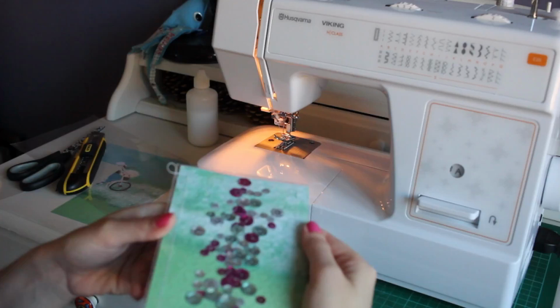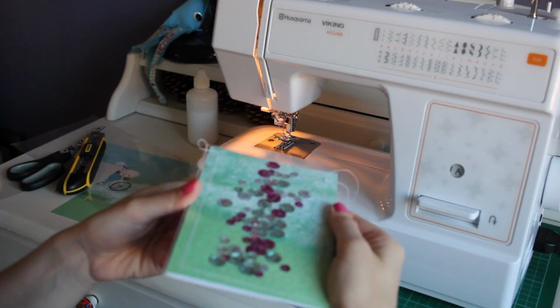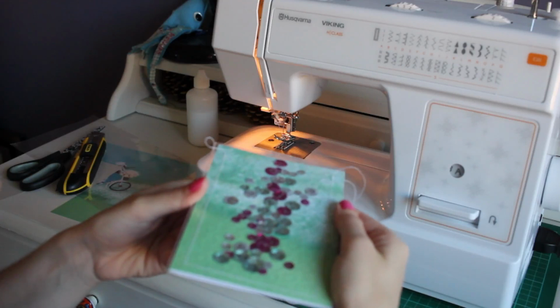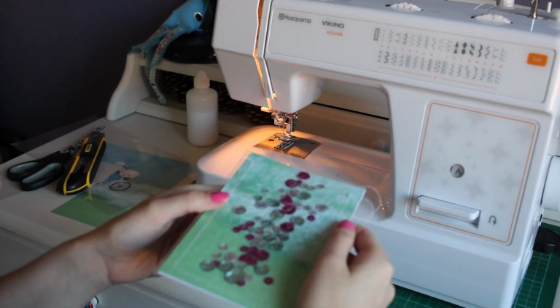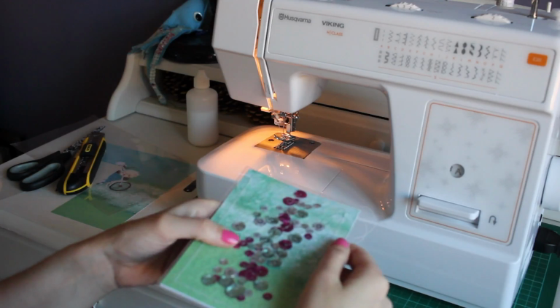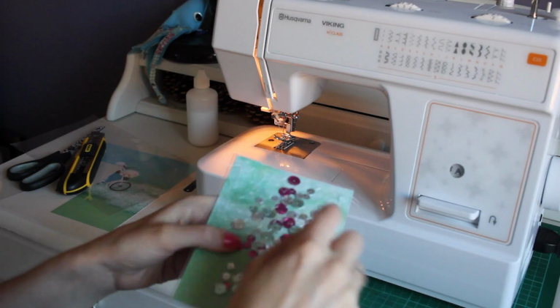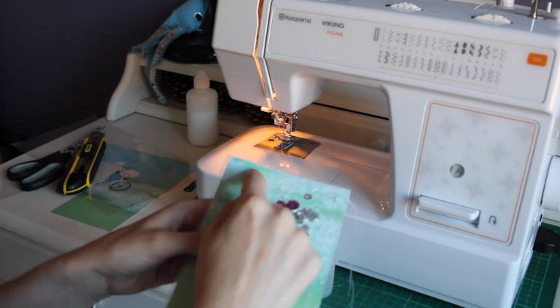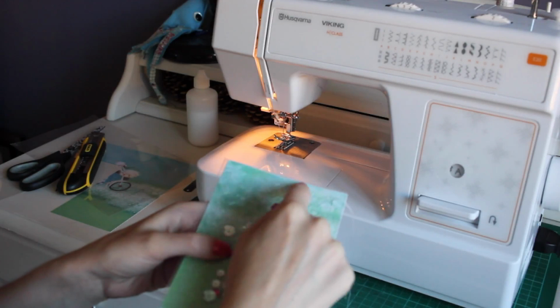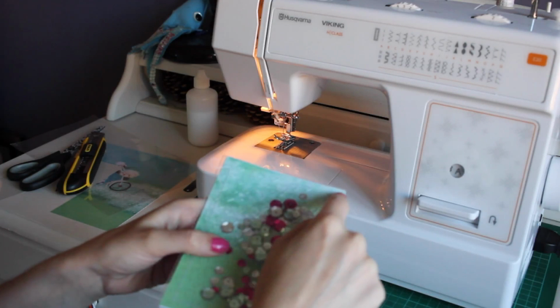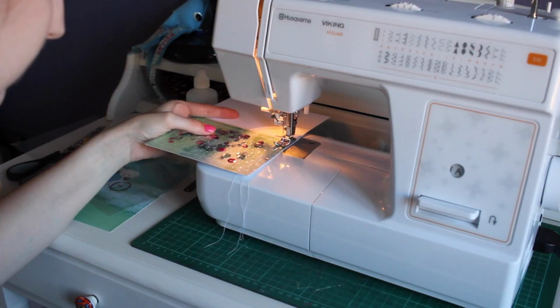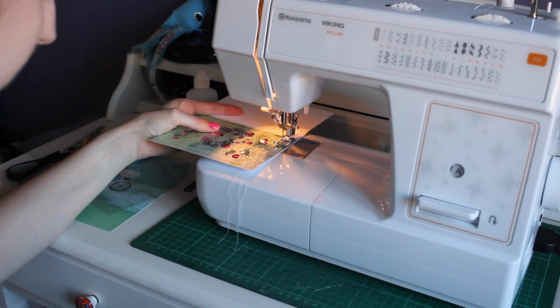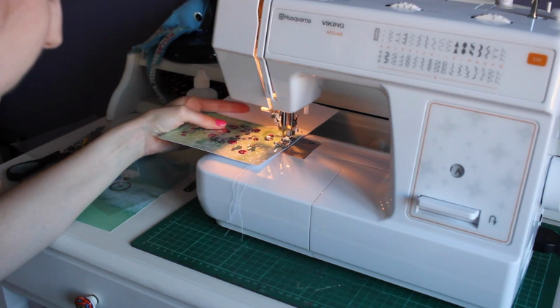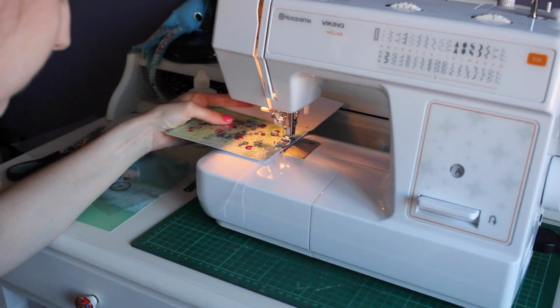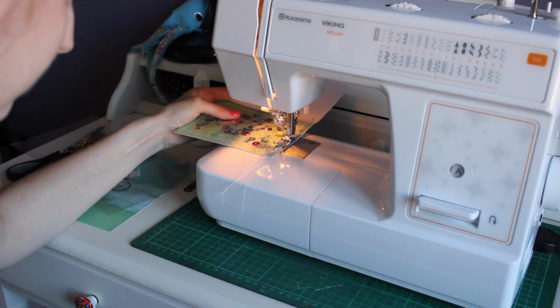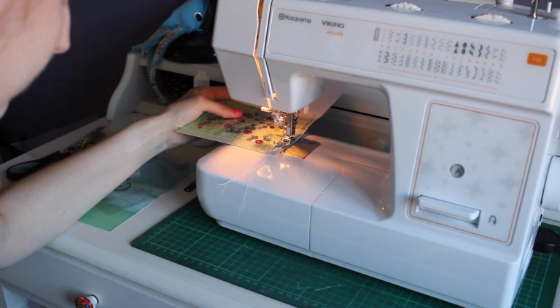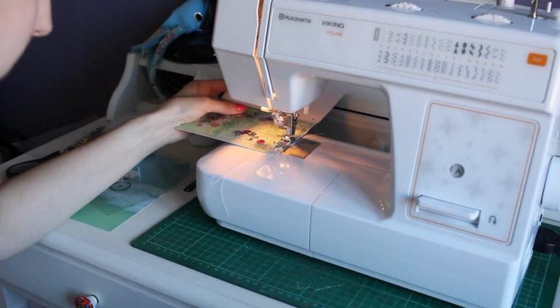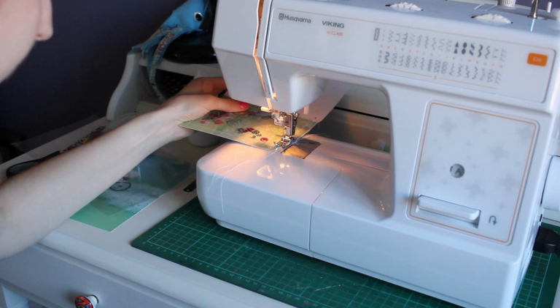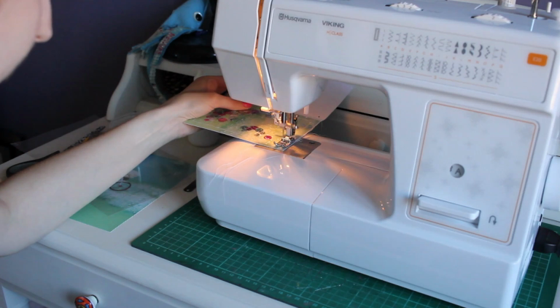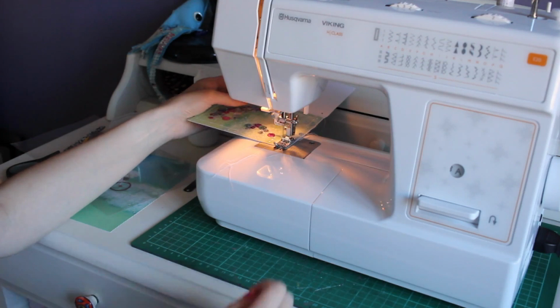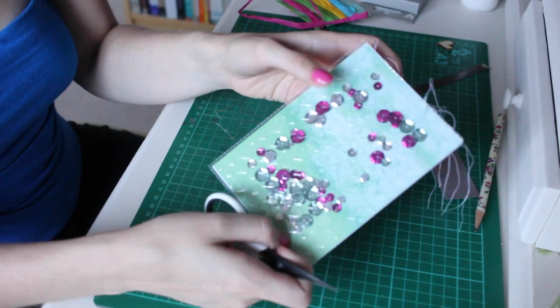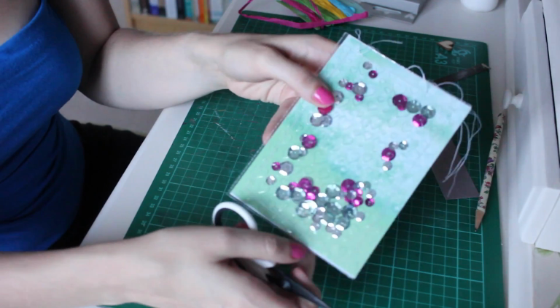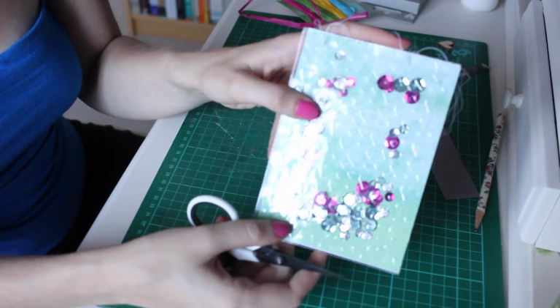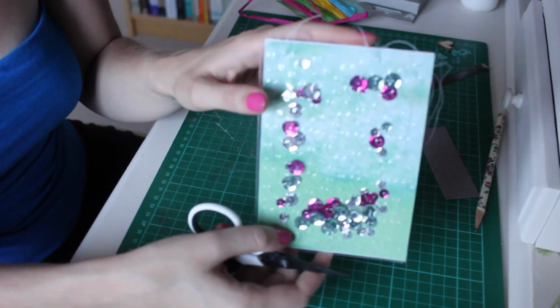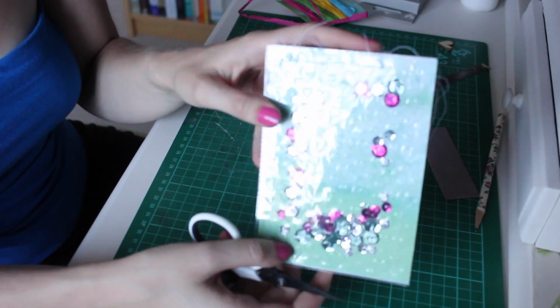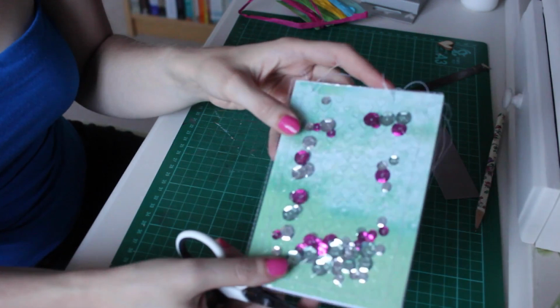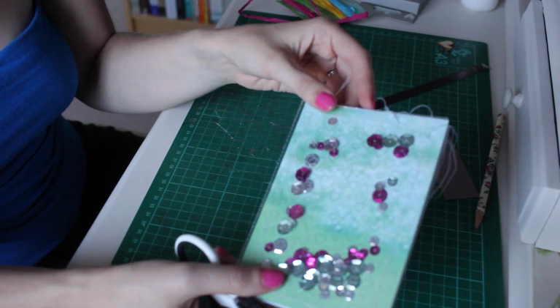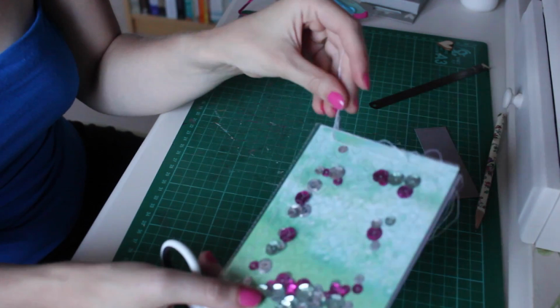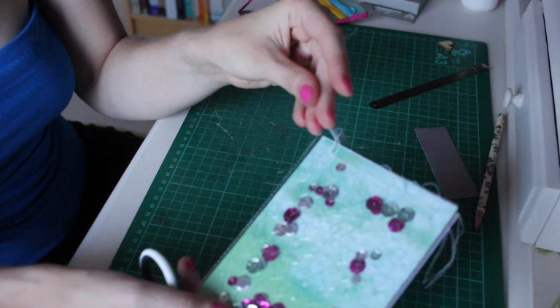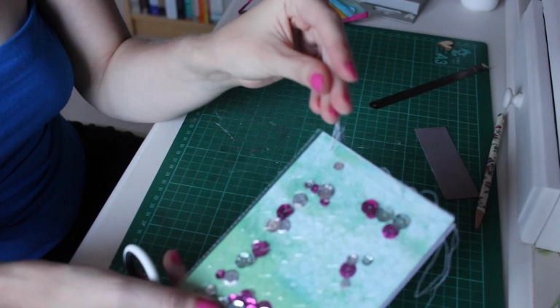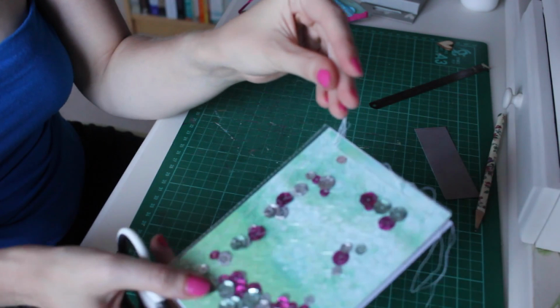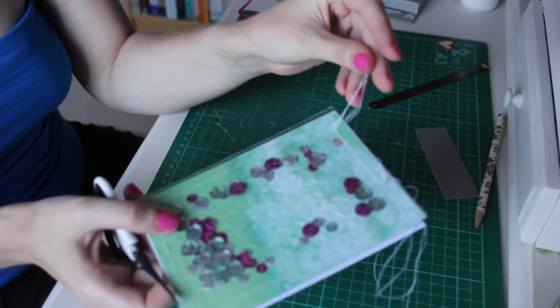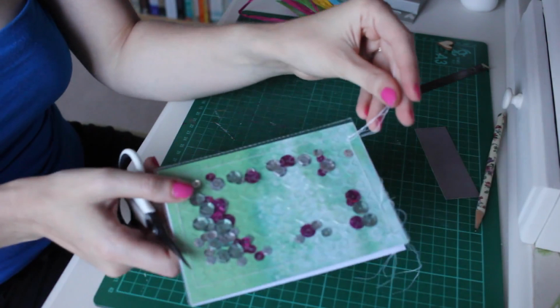When the sequins are all in place you can sew up the top of the card. Now that your shaker card's sewn up, you can cut off the excess bits of thread.